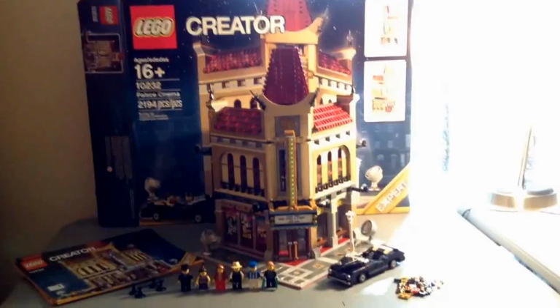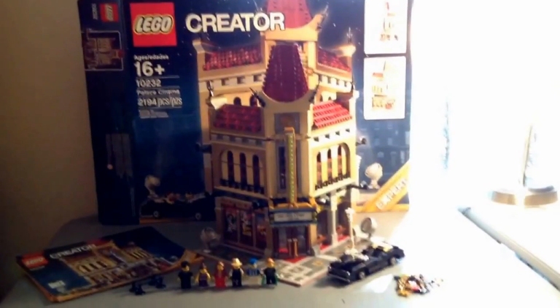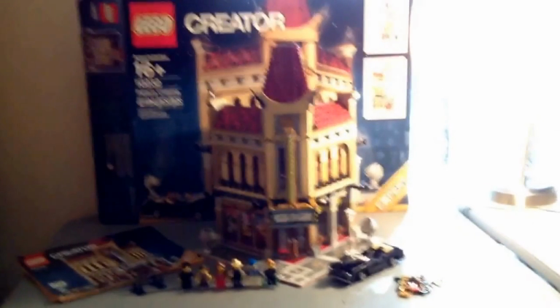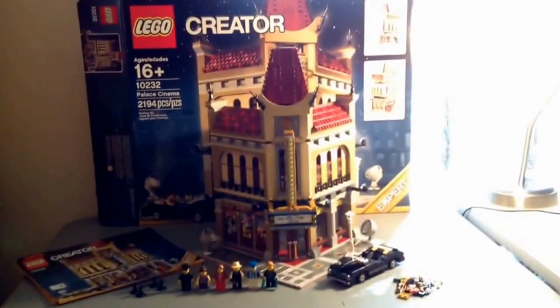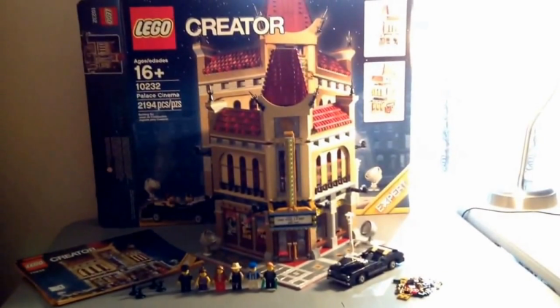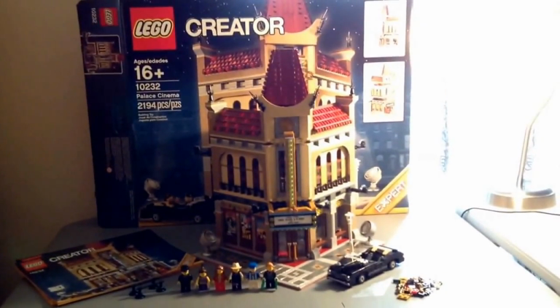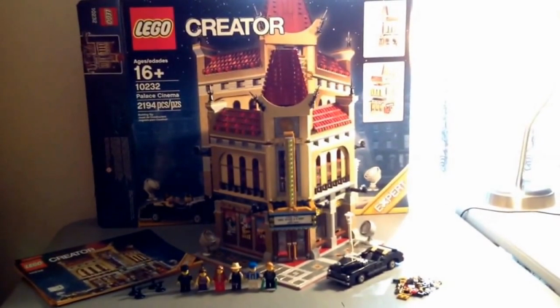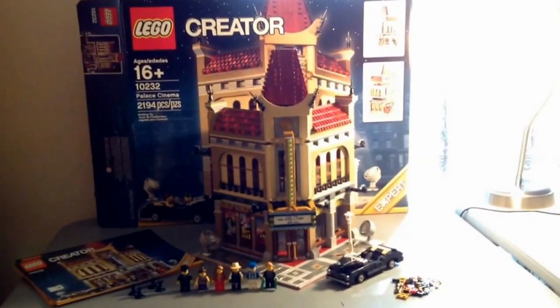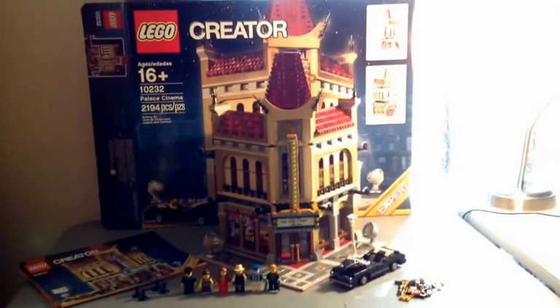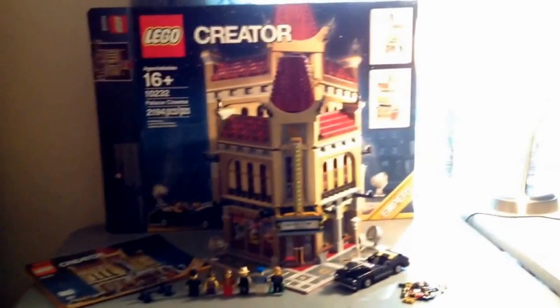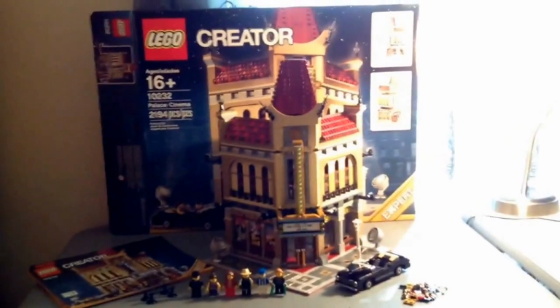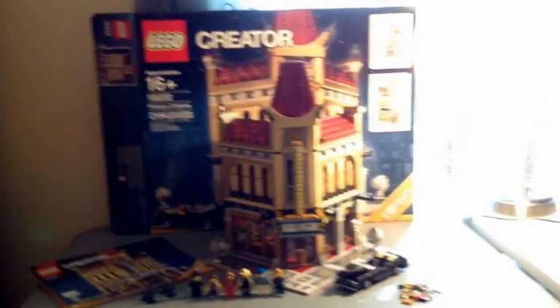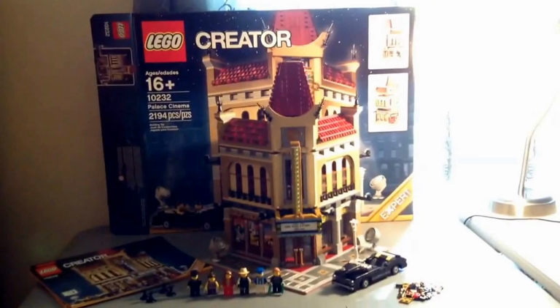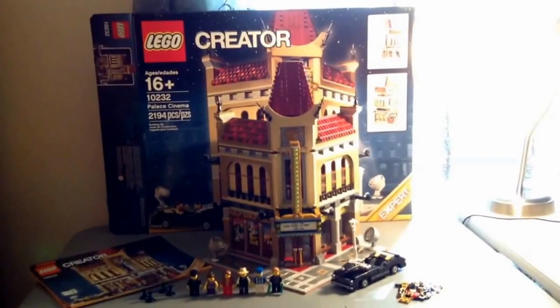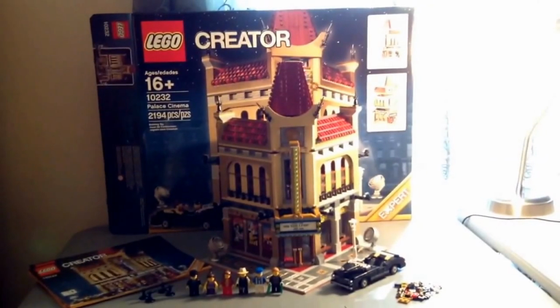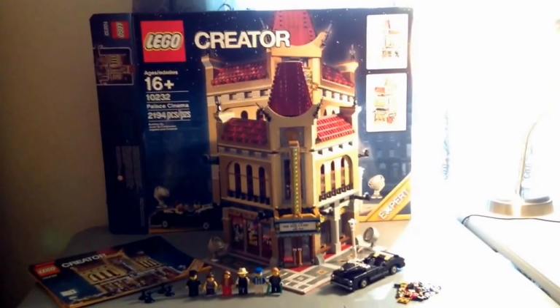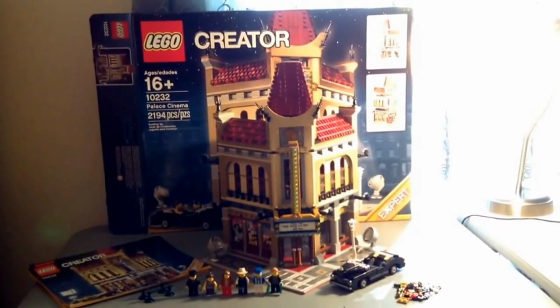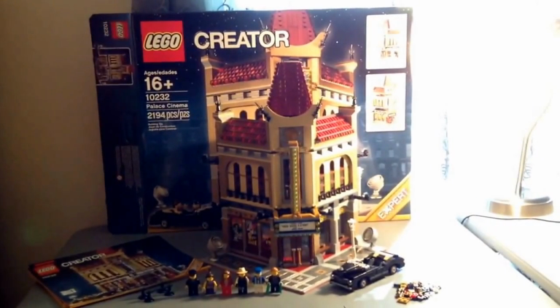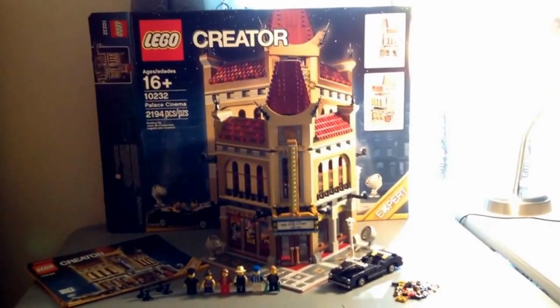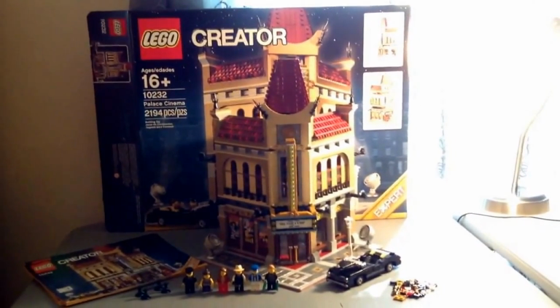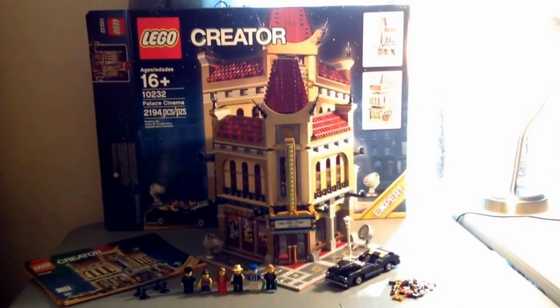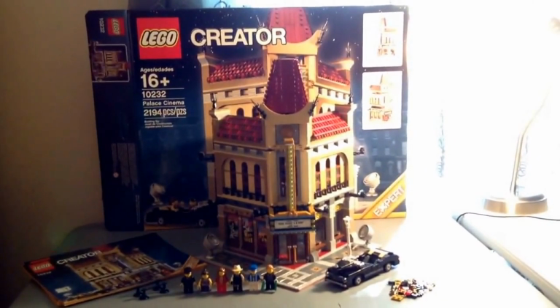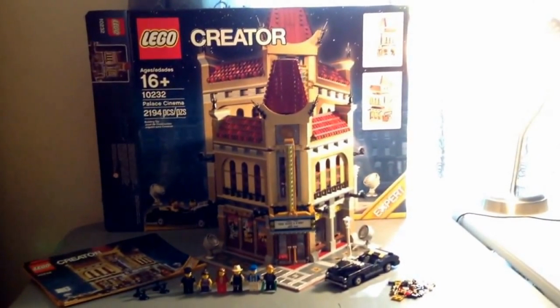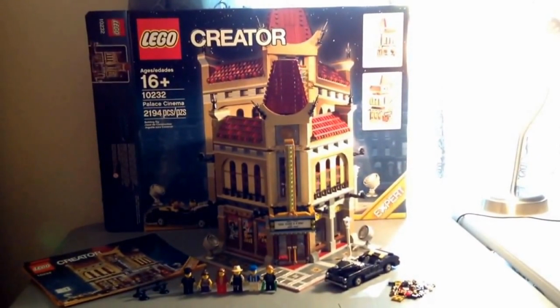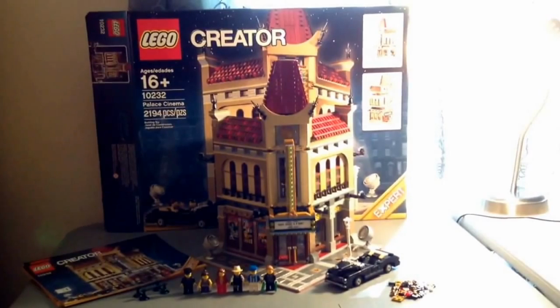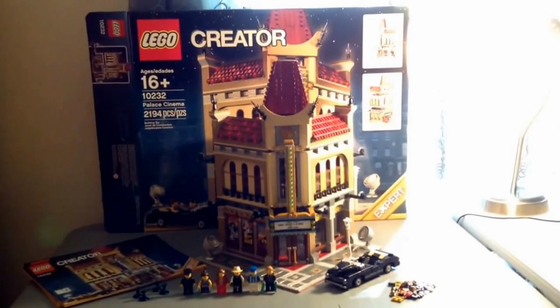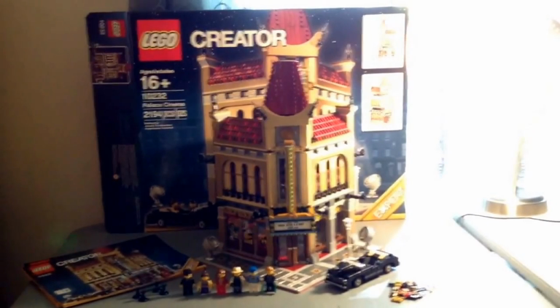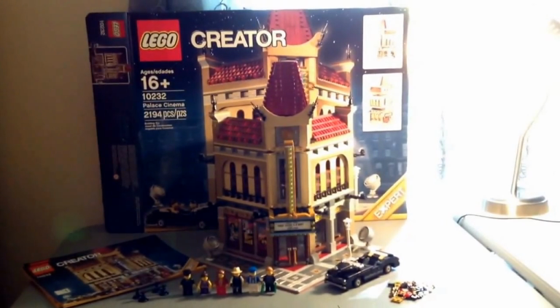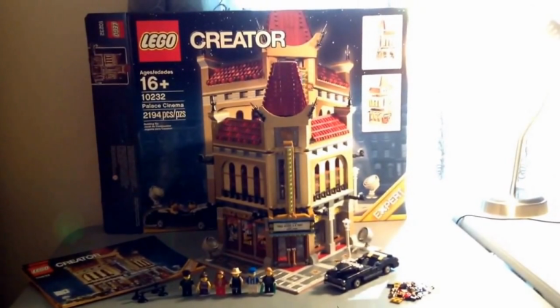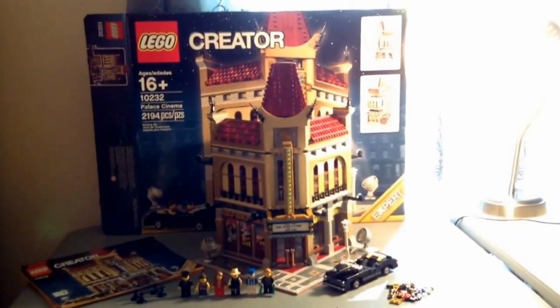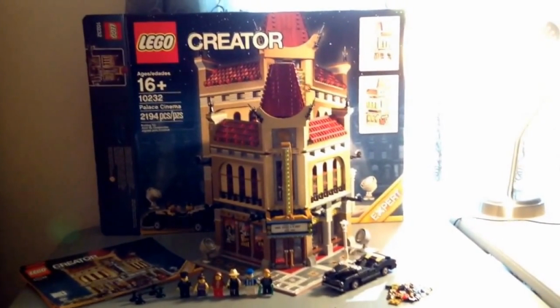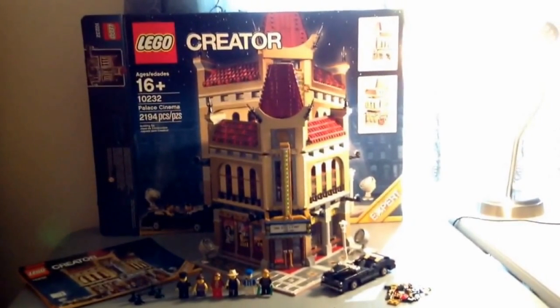Hello guys, it's Lego Hobbit, and today we're doing the Lego Creator Palace Cinema review, set 10232, is 2,194 pieces, and is ages 16 and plus.